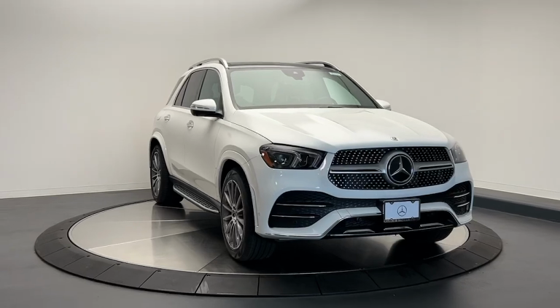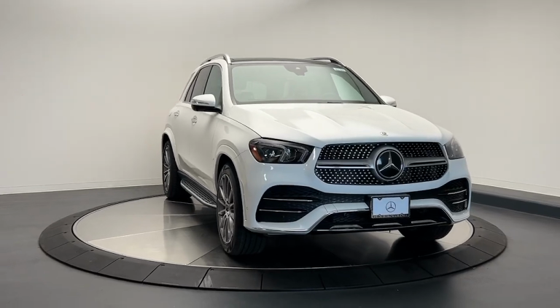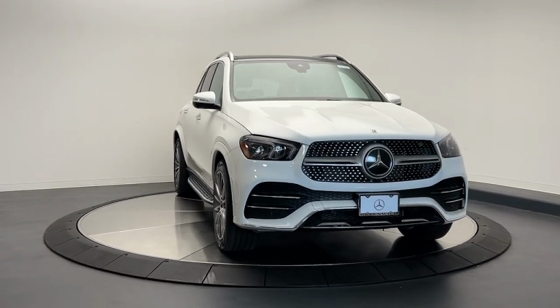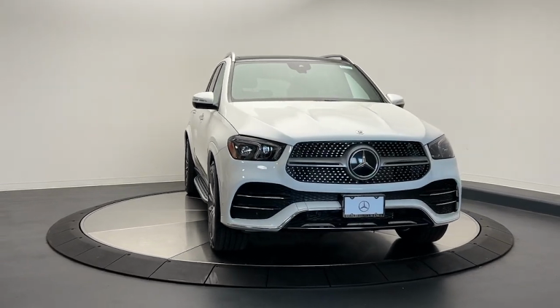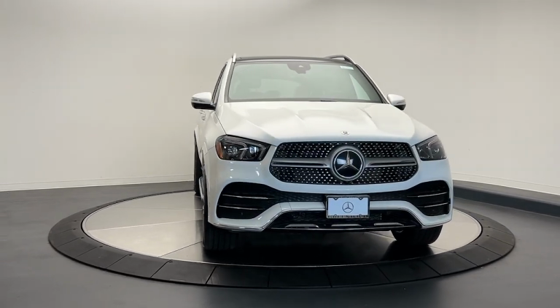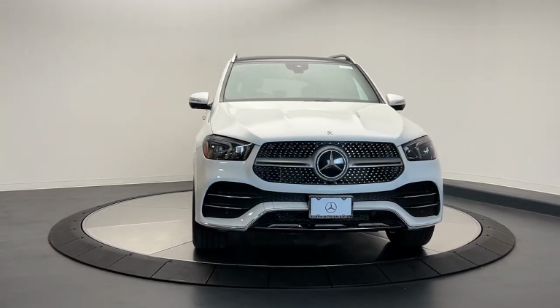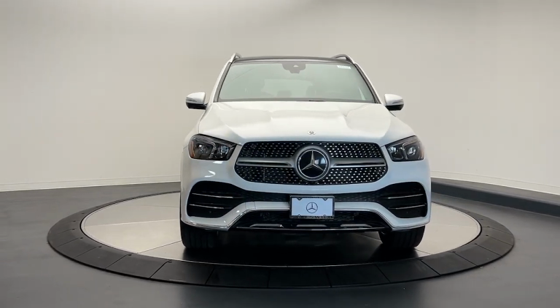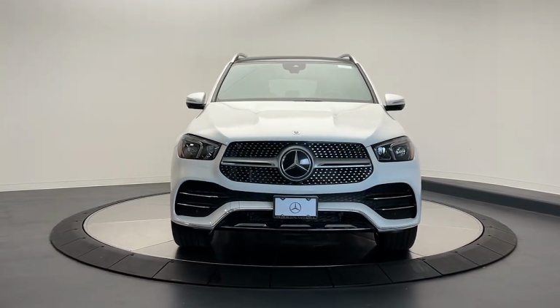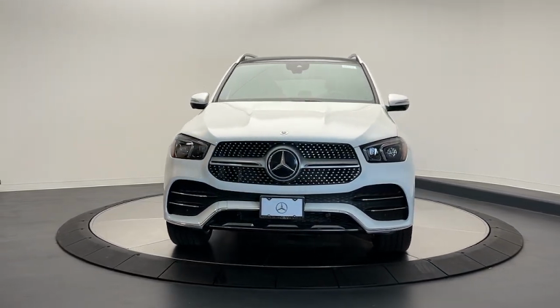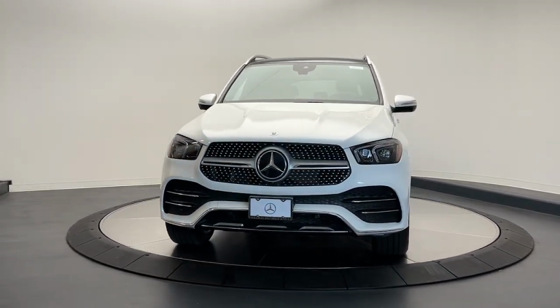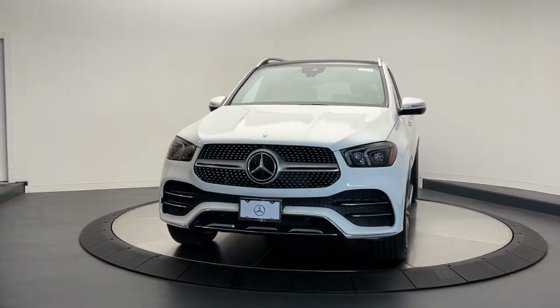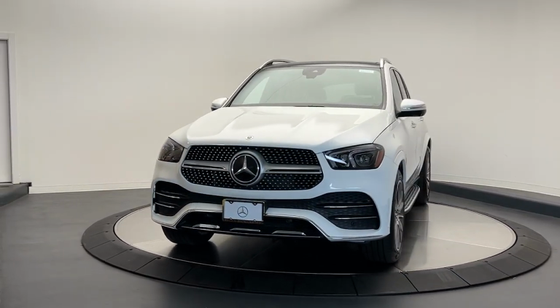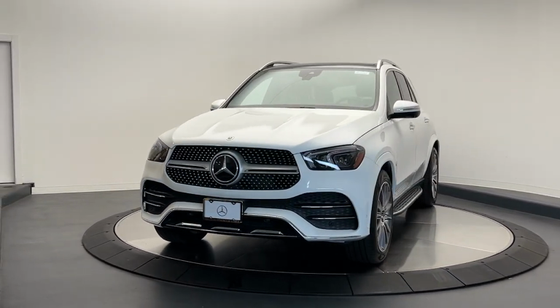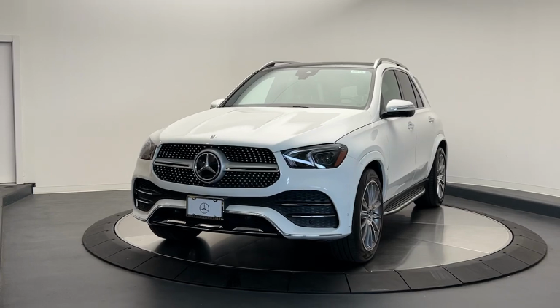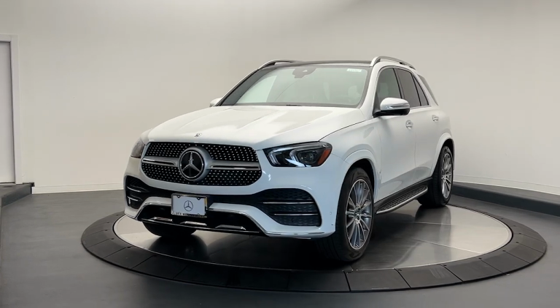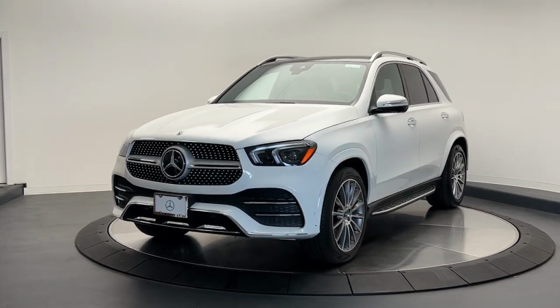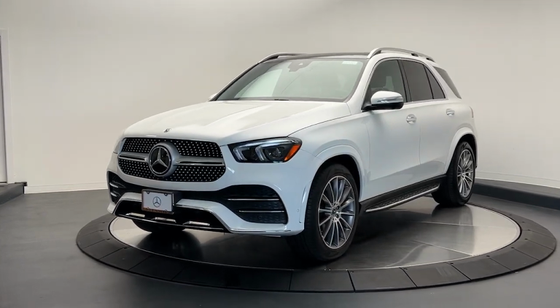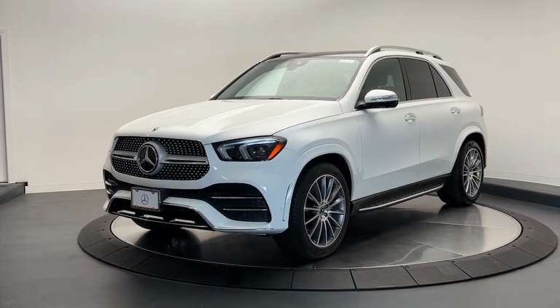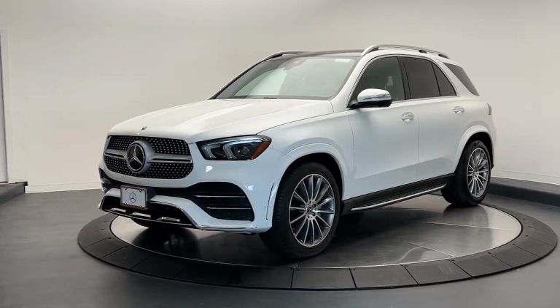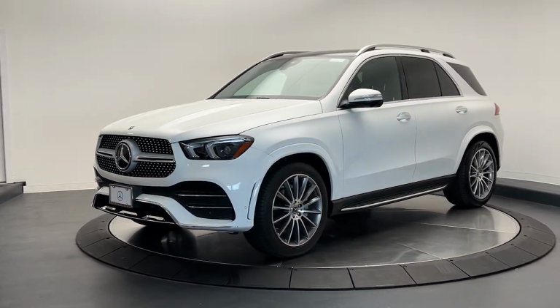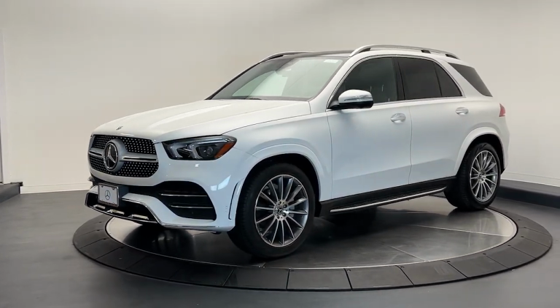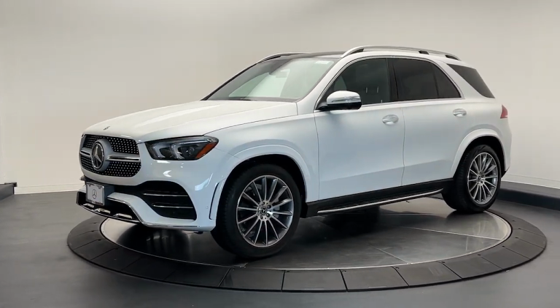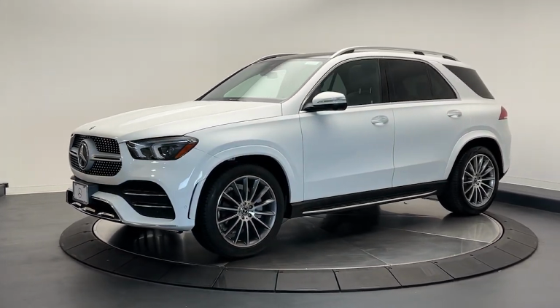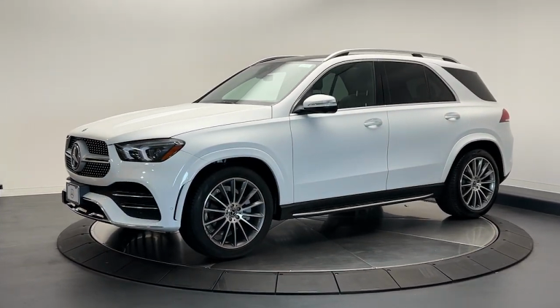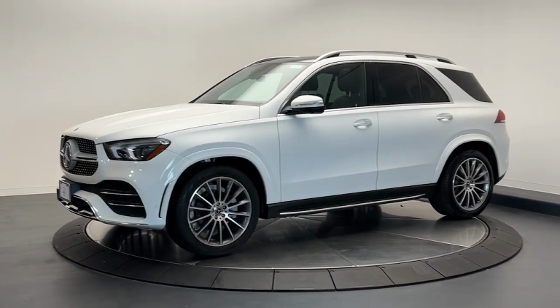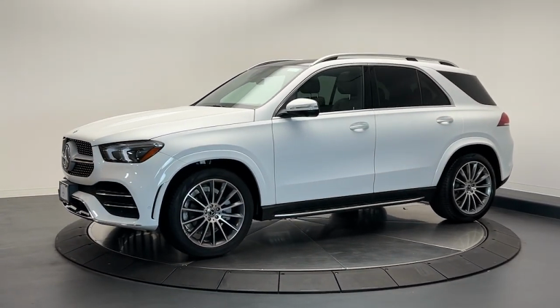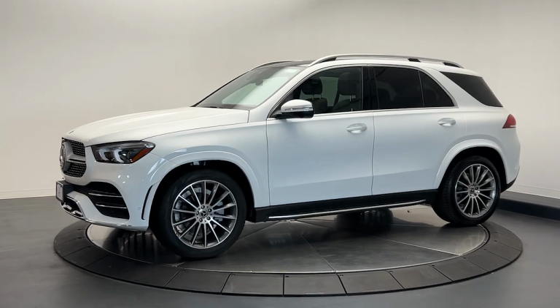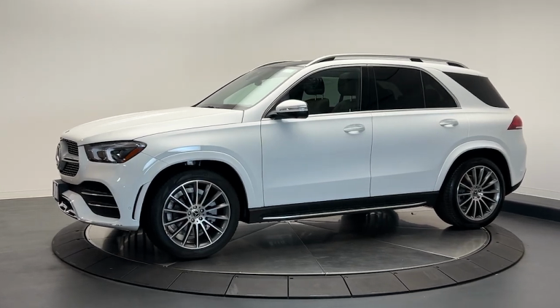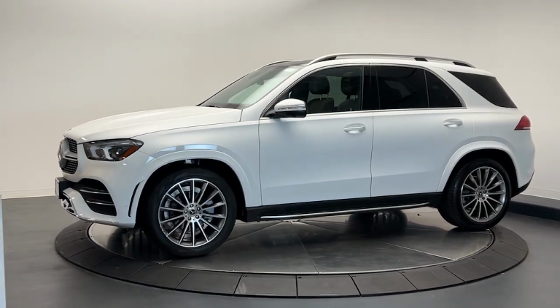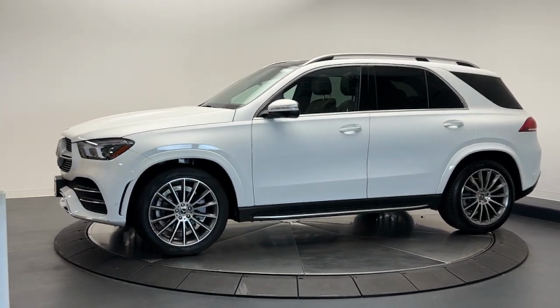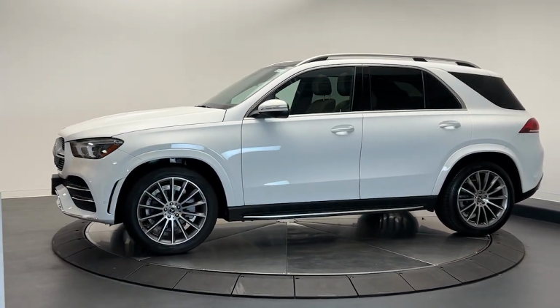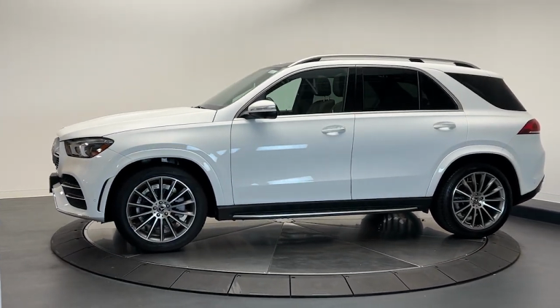Go home happy with the 2022 Mercedes-Benz GLE. This vehicle is an outstanding buy with fewer than 10,000 miles on the odometer. Take a closer look at this sleek, muscular GLE.